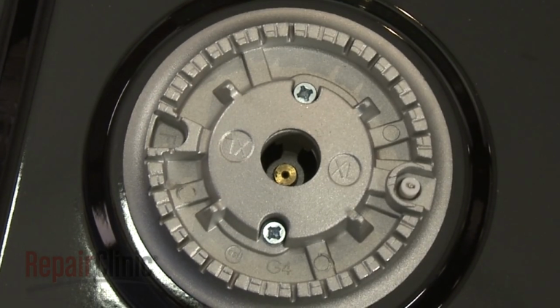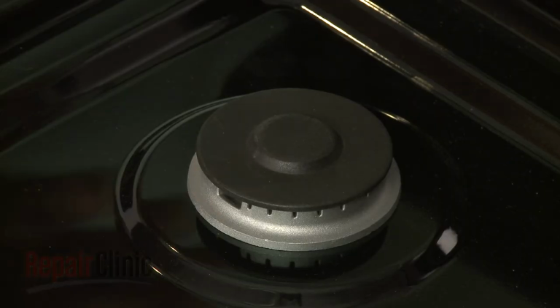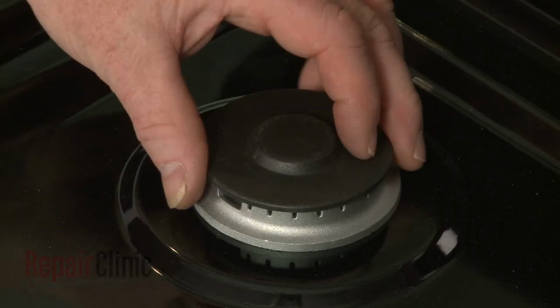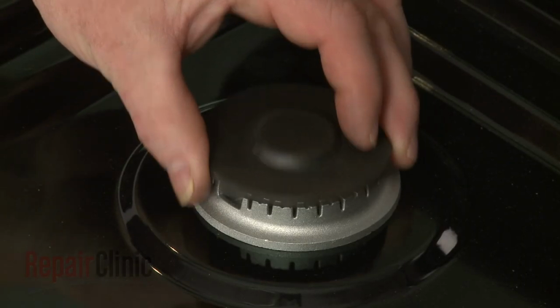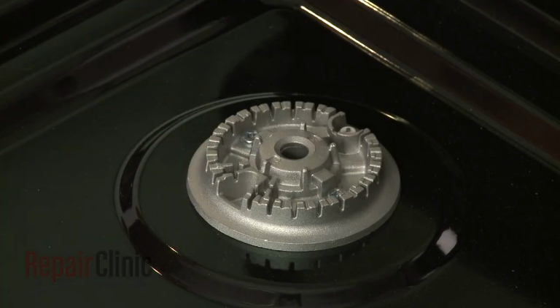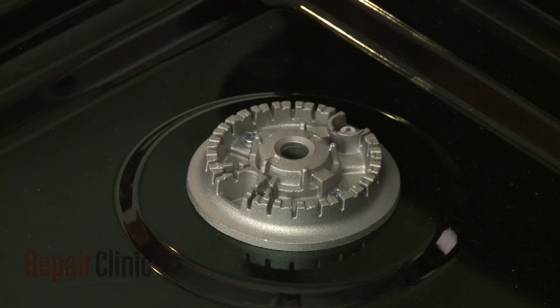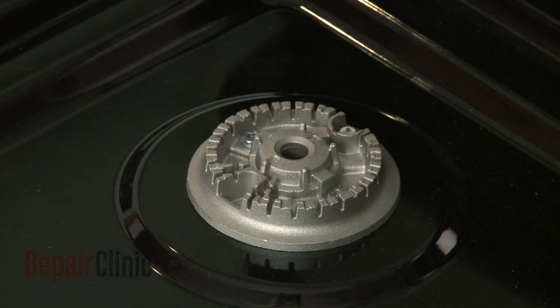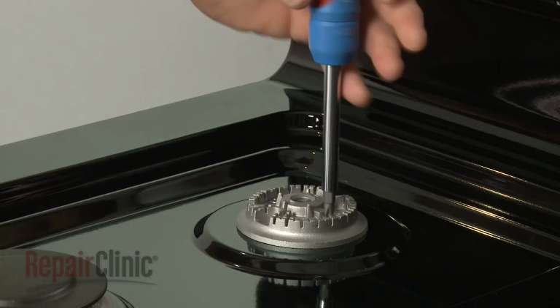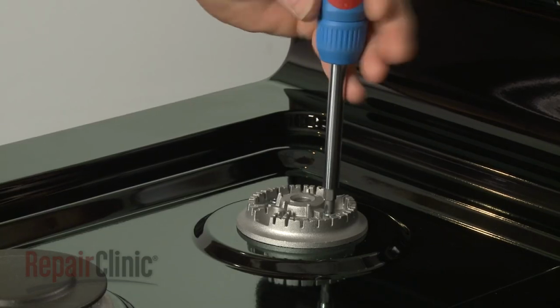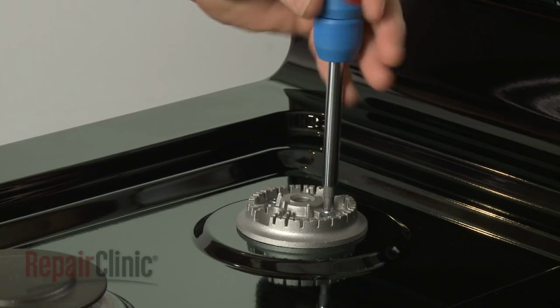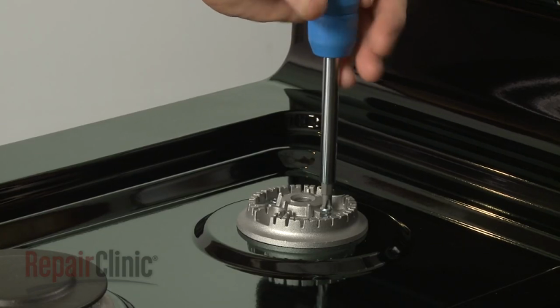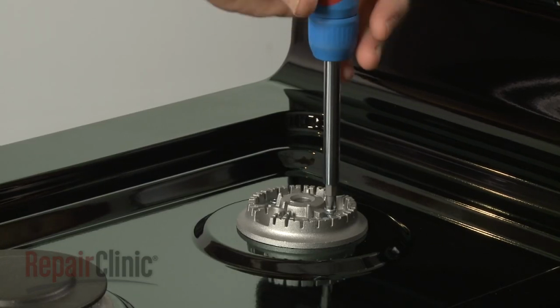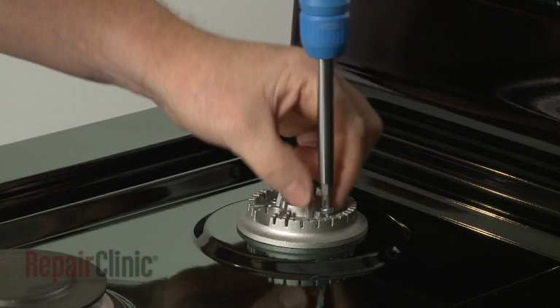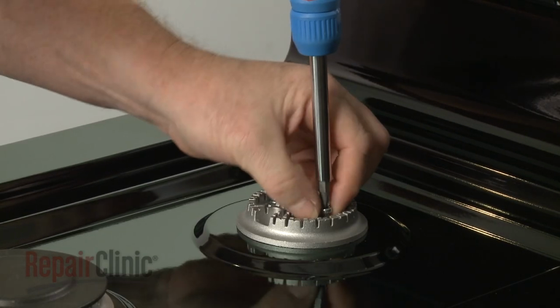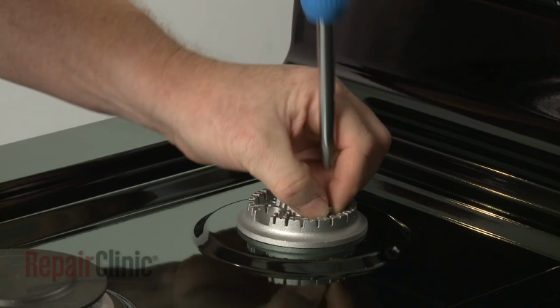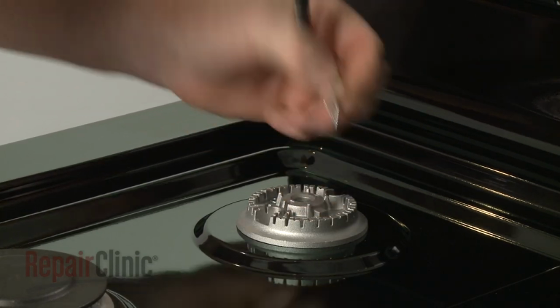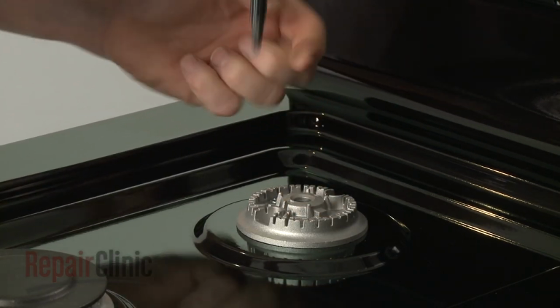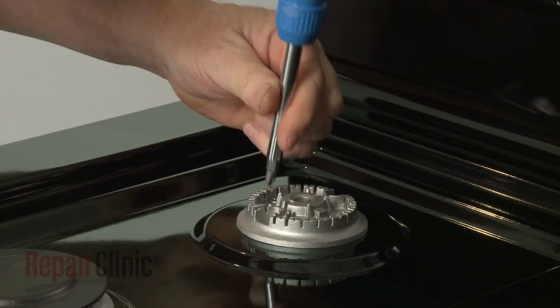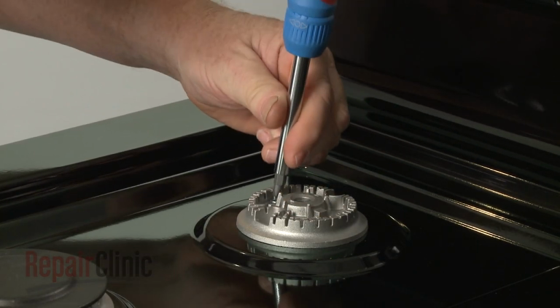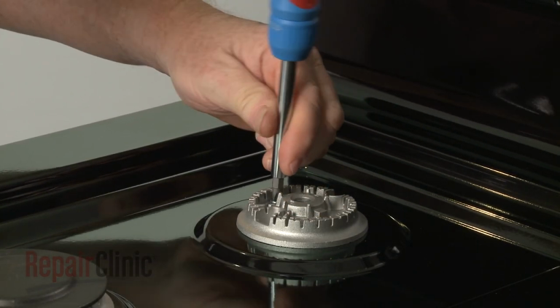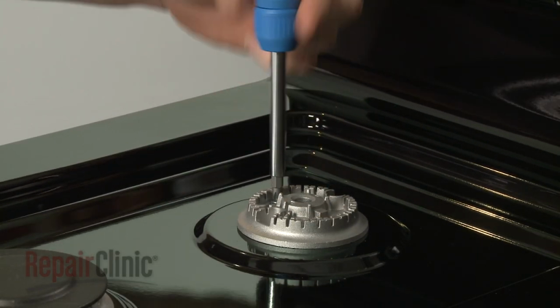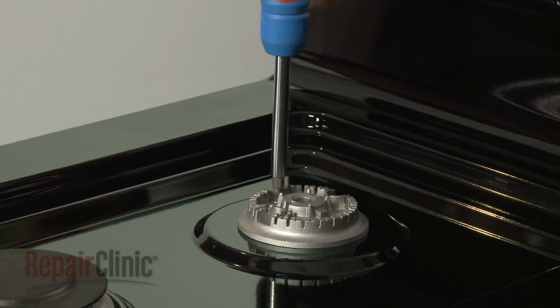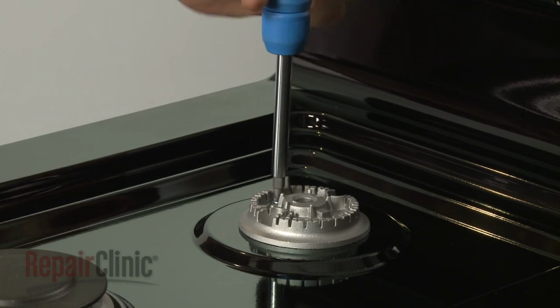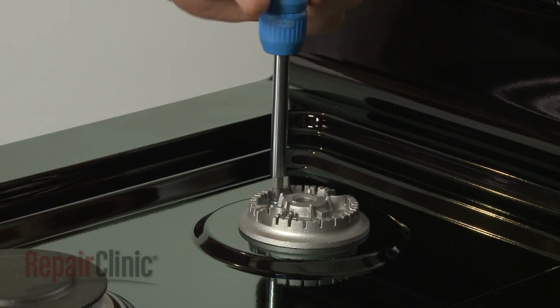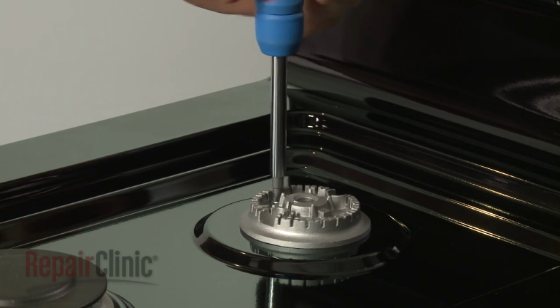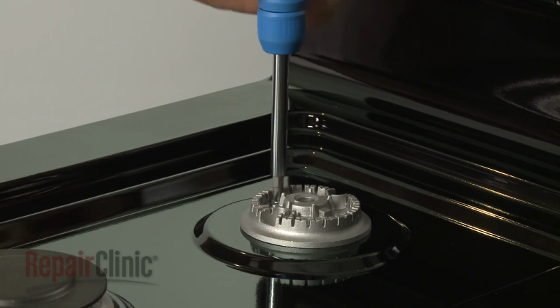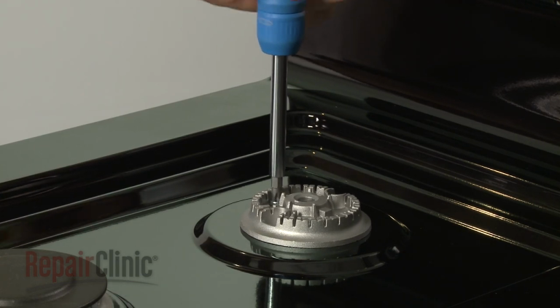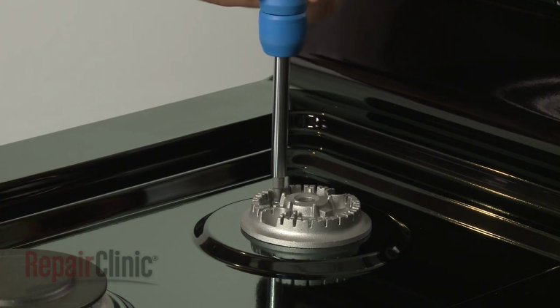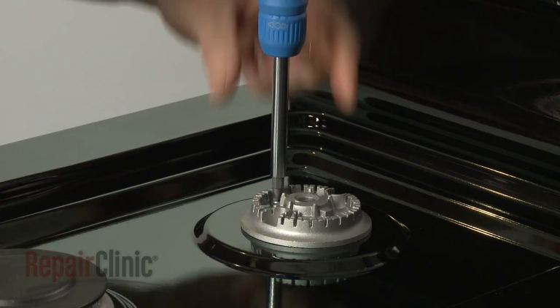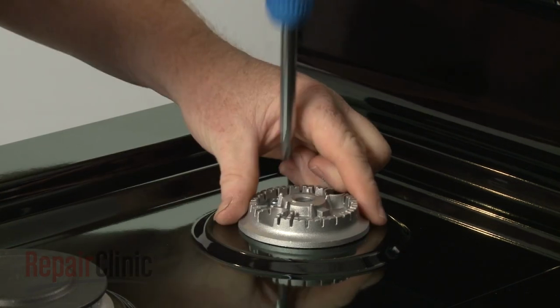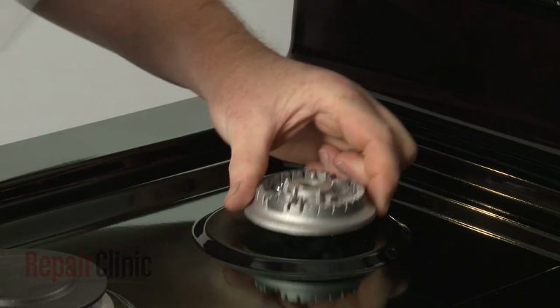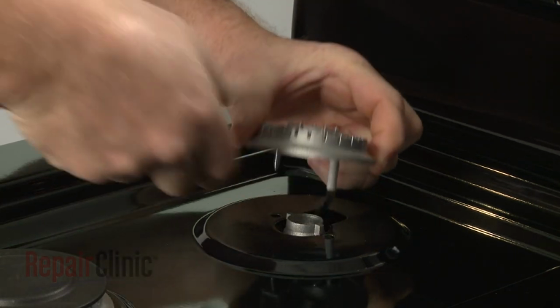To replace the rear and center burner orifices, you will need to use a Phillips head screwdriver to unthread the screws securing the burner heads. Set the heads aside.